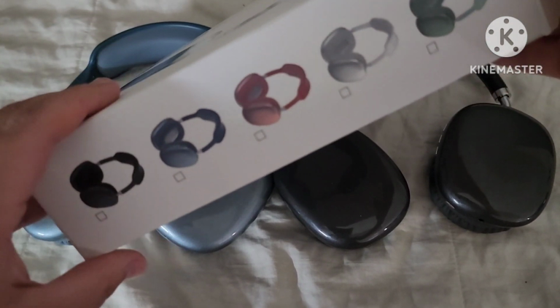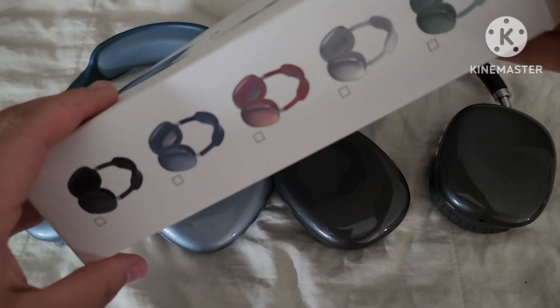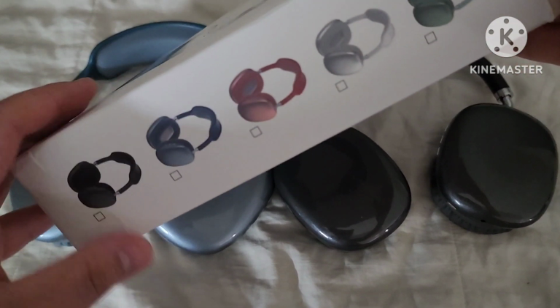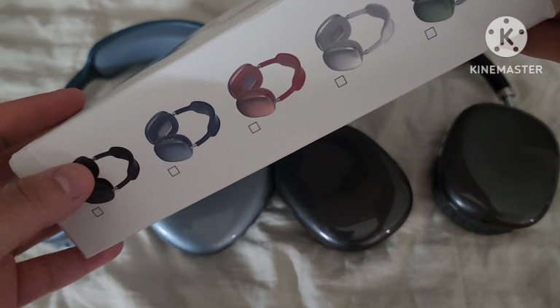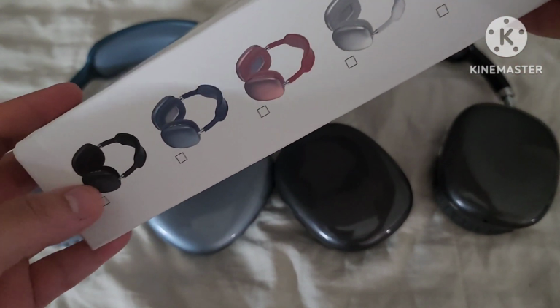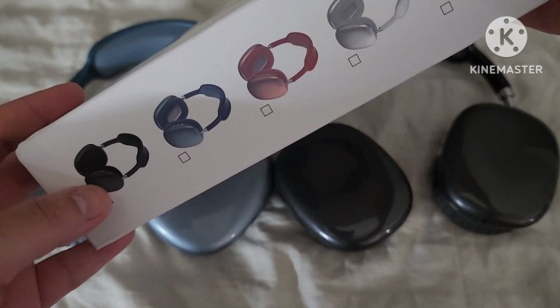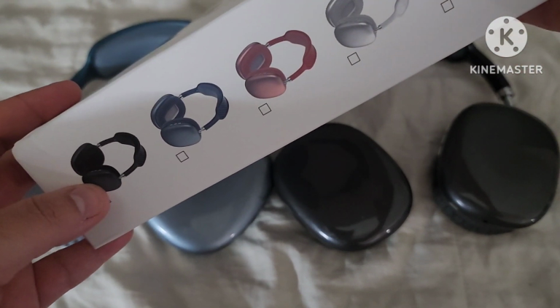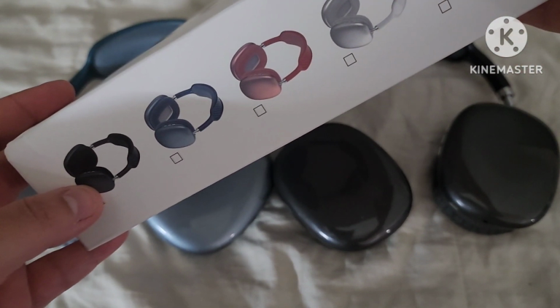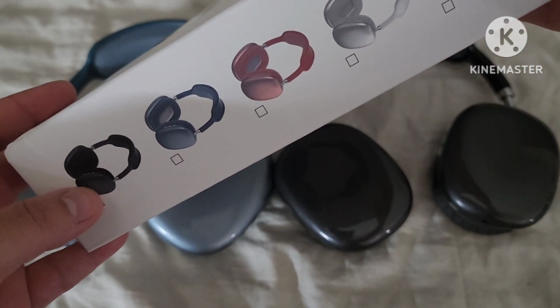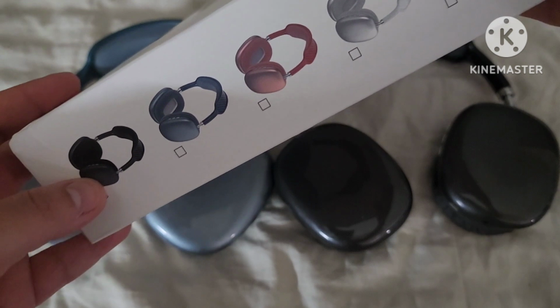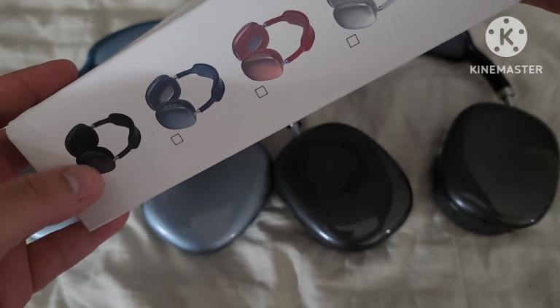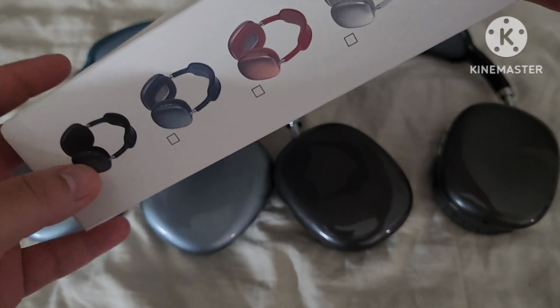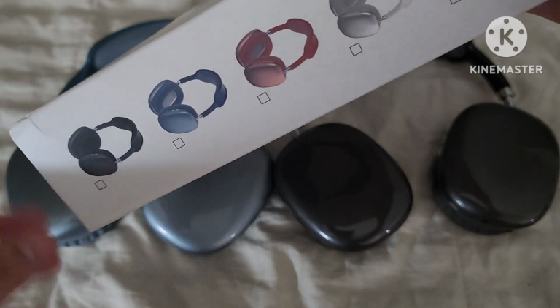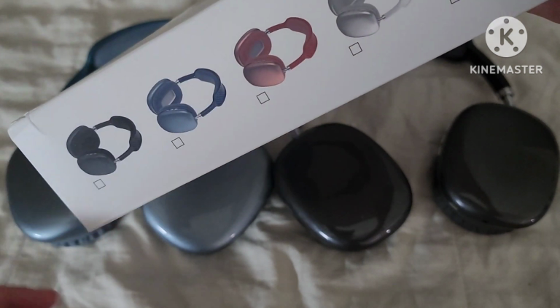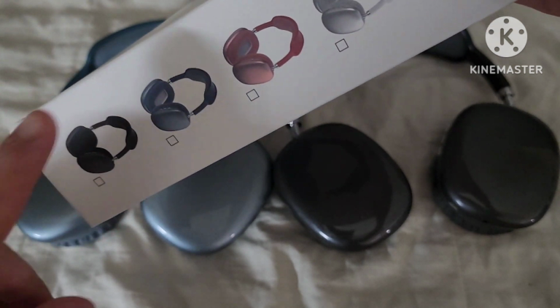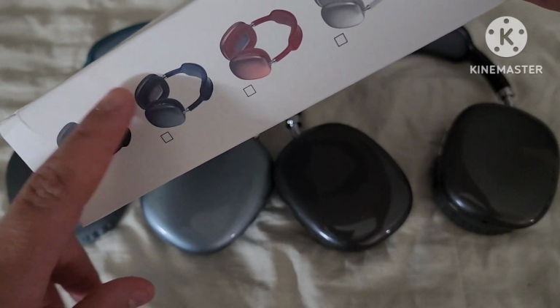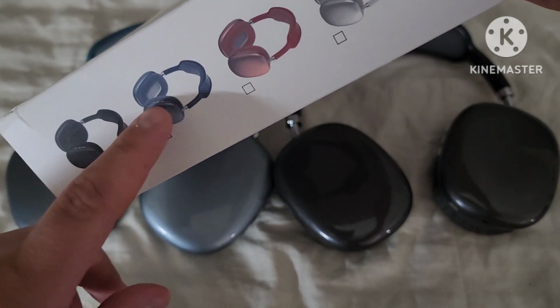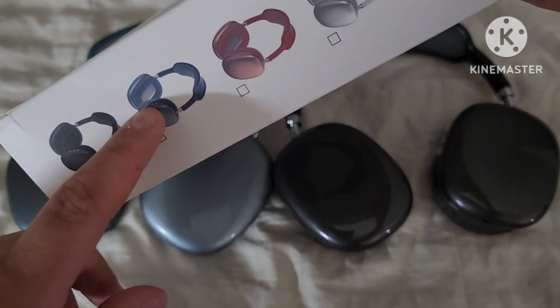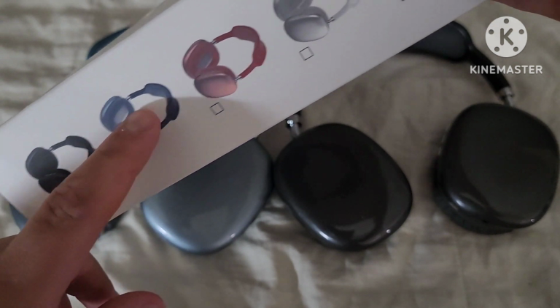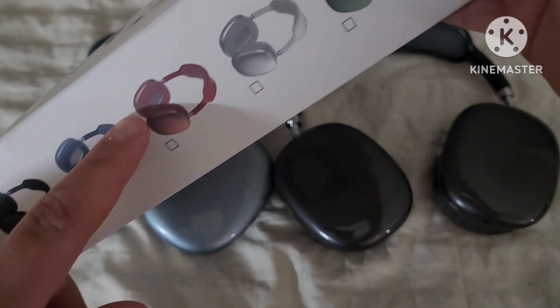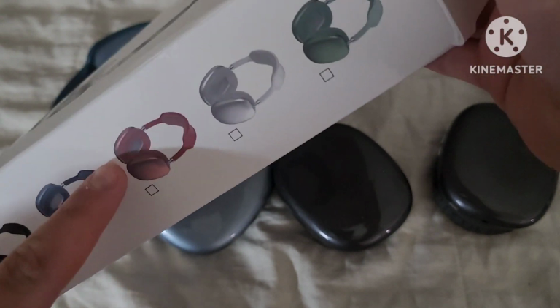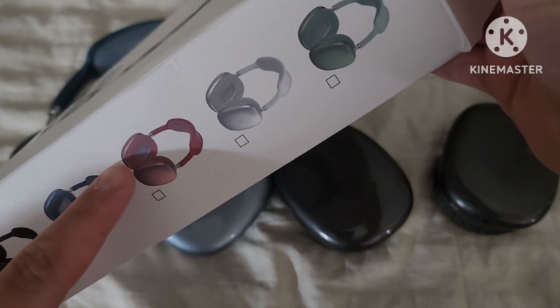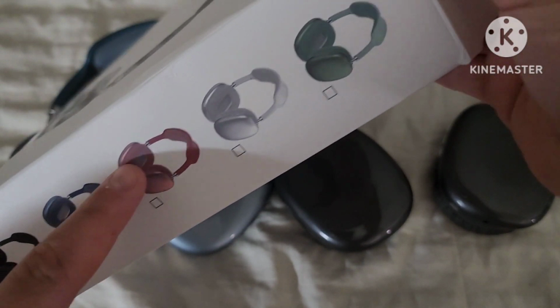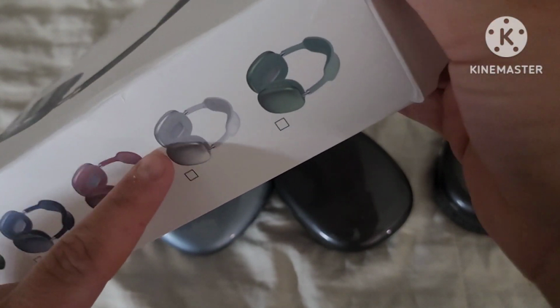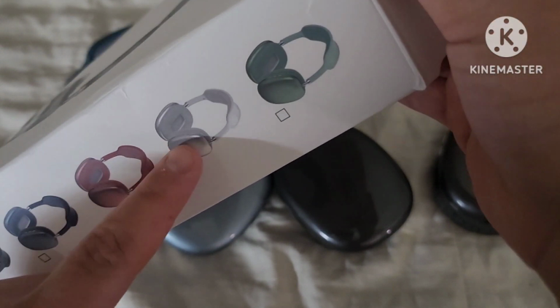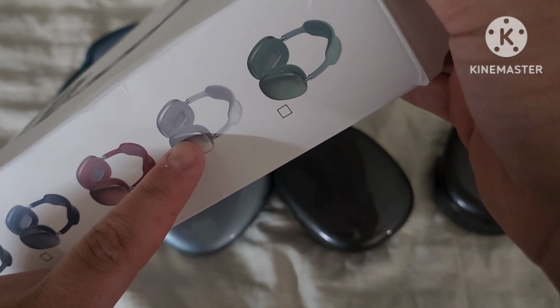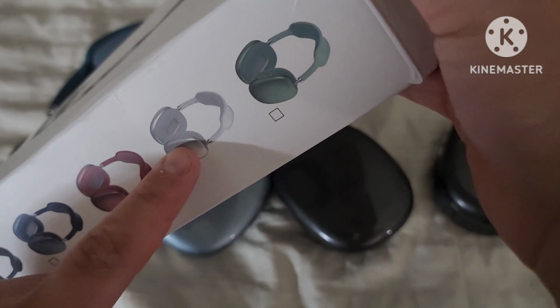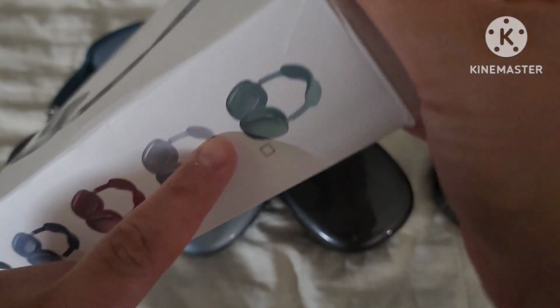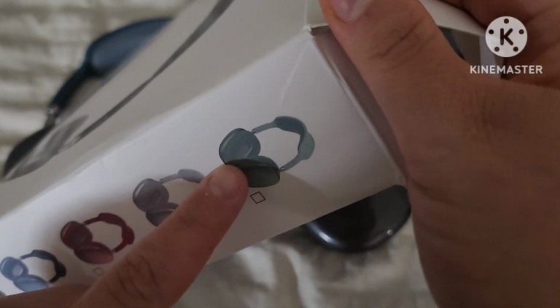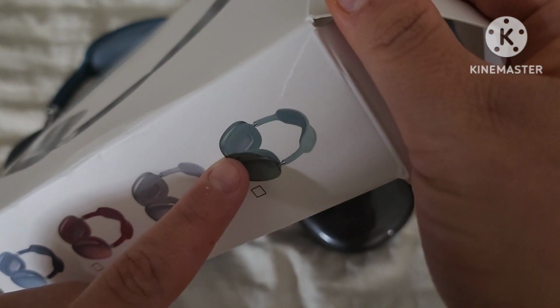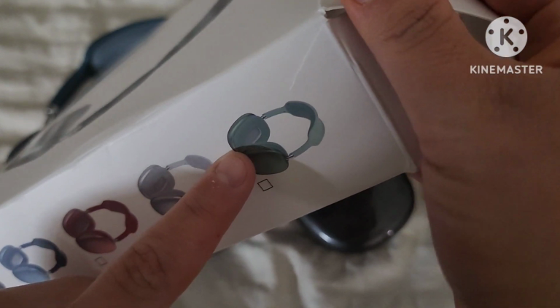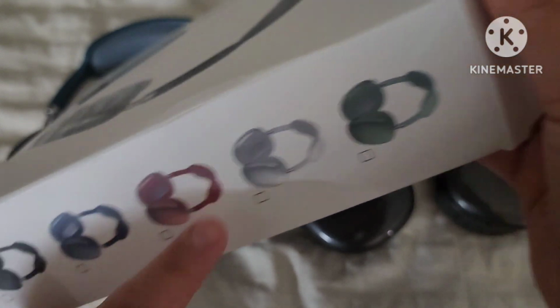They have other colors — this one is the black but it looks a little like charcoal gray, this one's the blue, this is red. They also have a silver and a green.